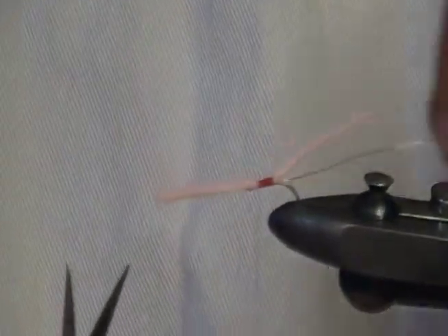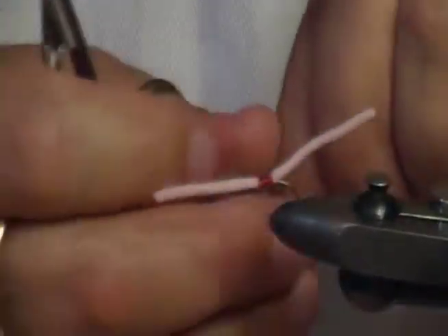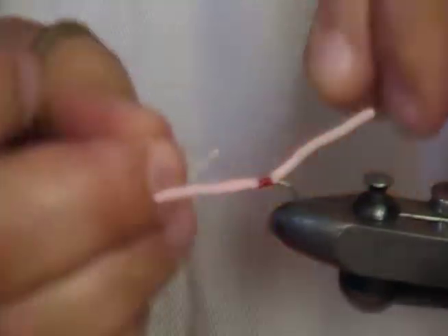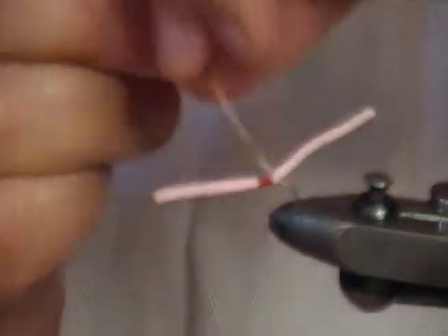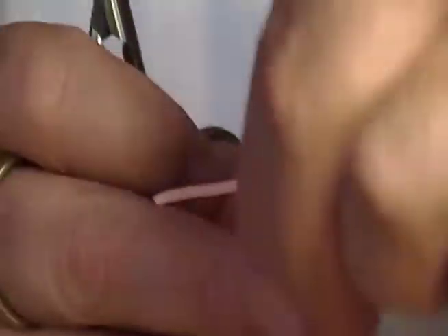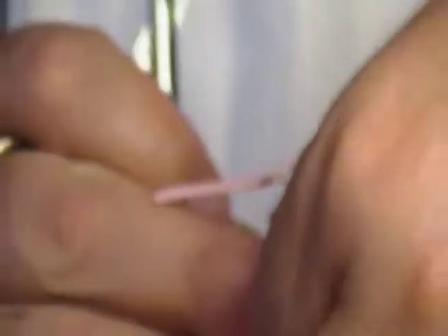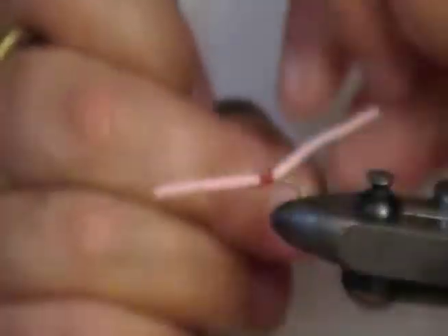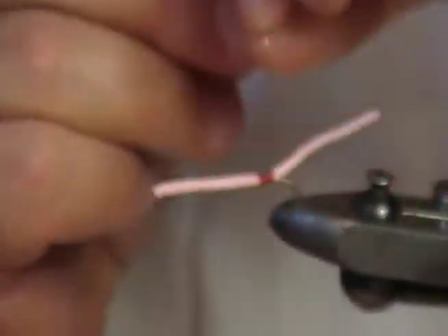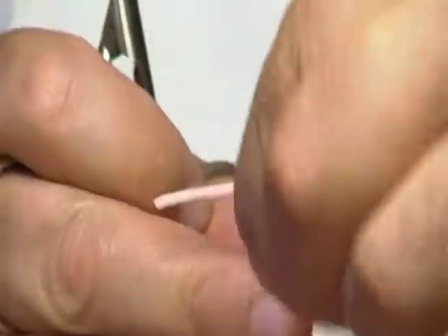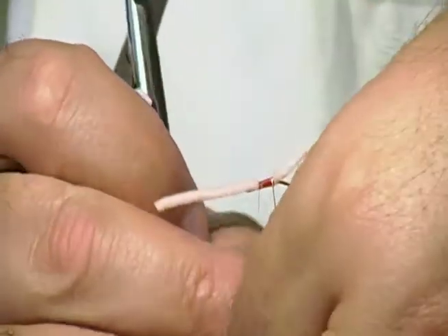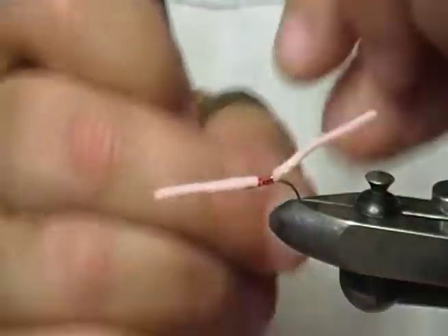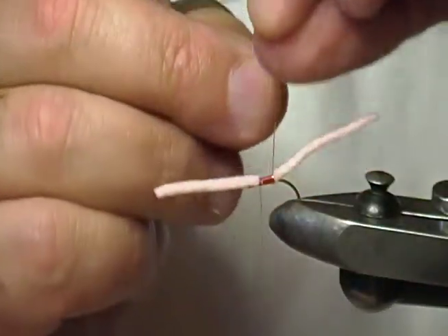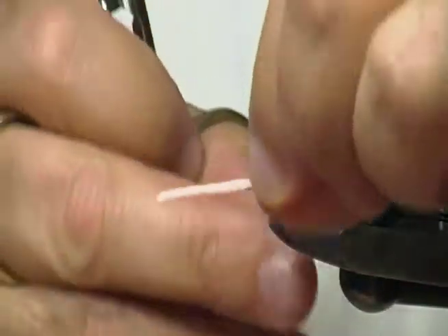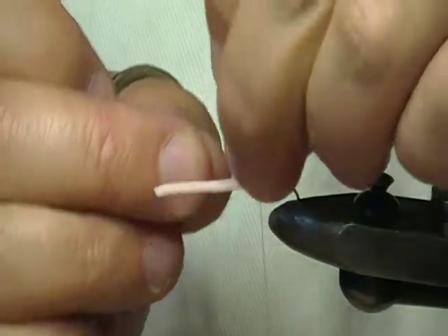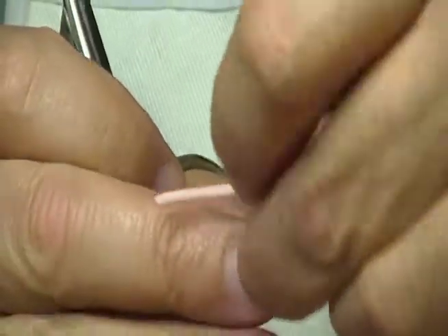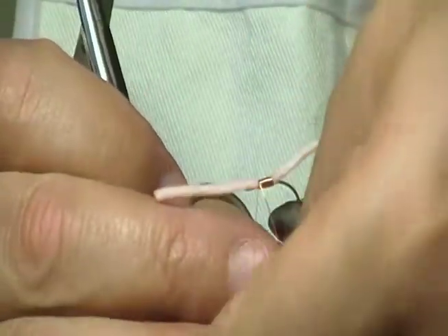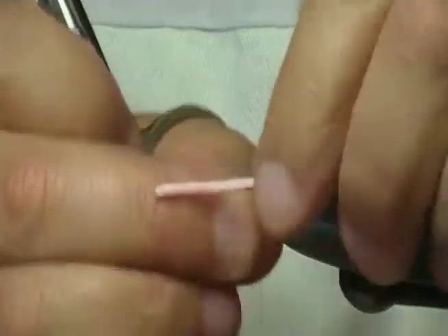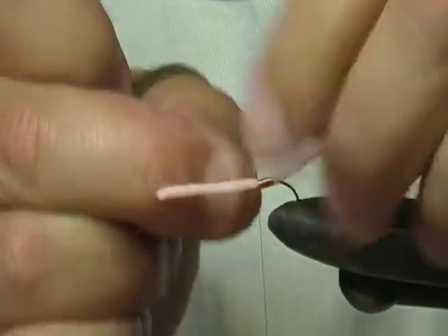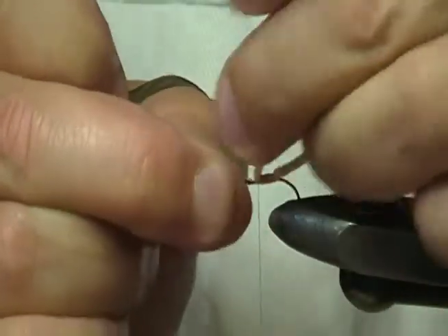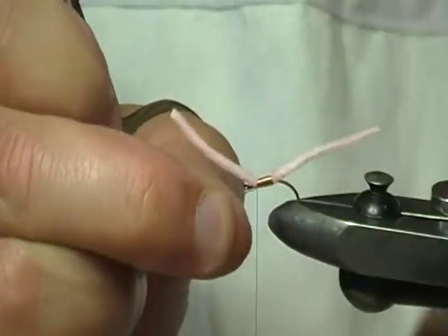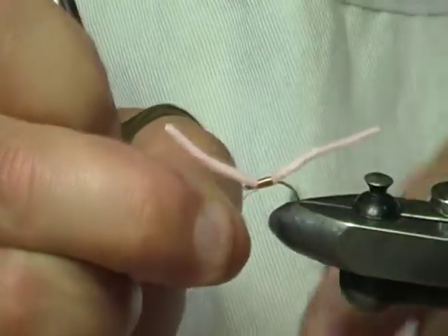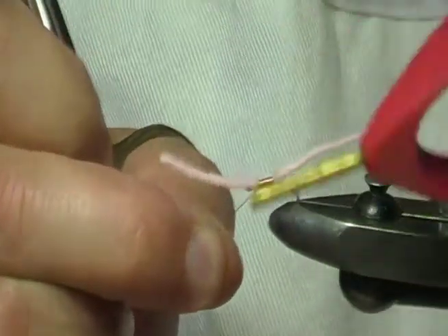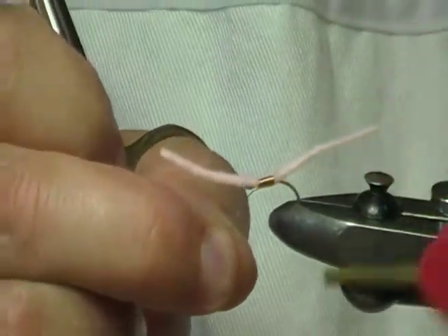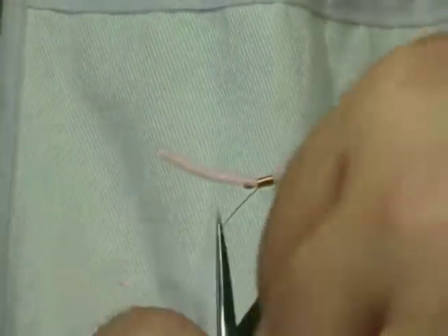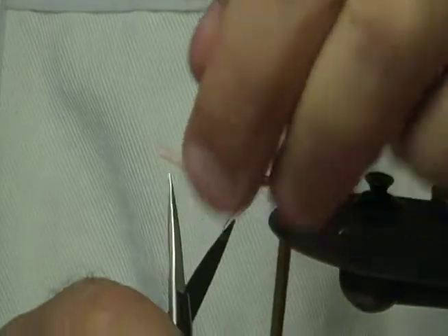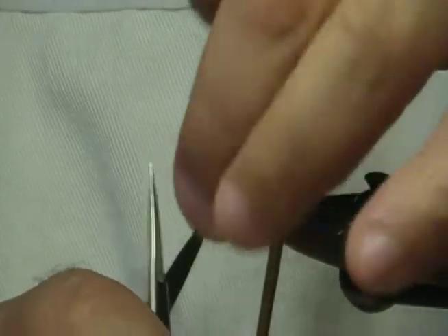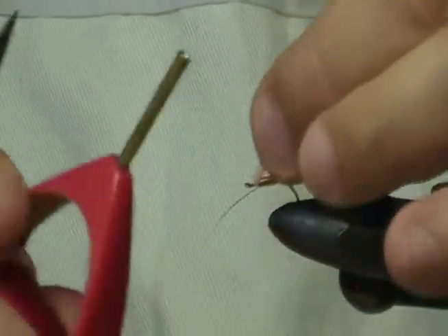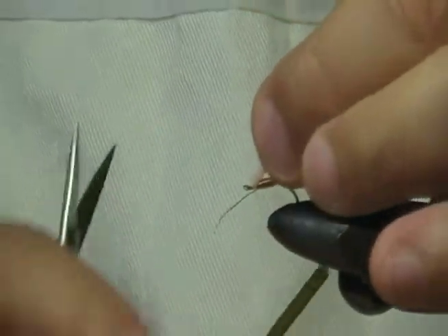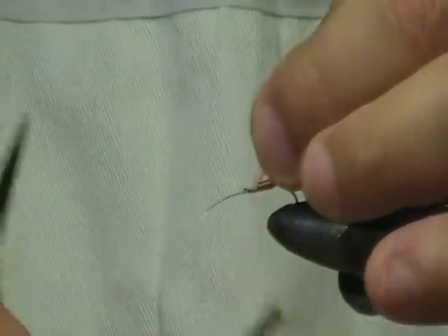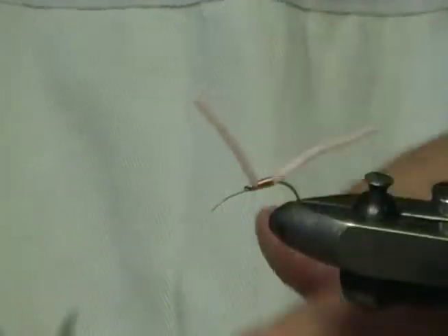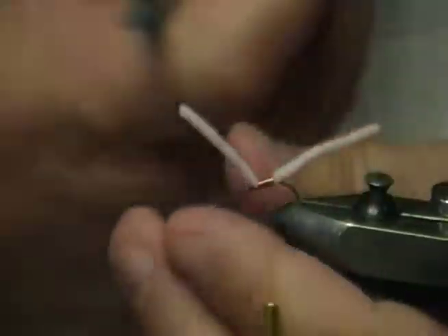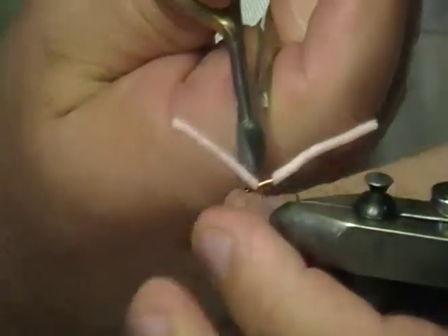Then you take your copper wire and the copper wire just makes the segment in the middle, so you wrap that around to the front like that, it's done — tie it off with a couple of wraps of thread and that's the fly pretty much finished.